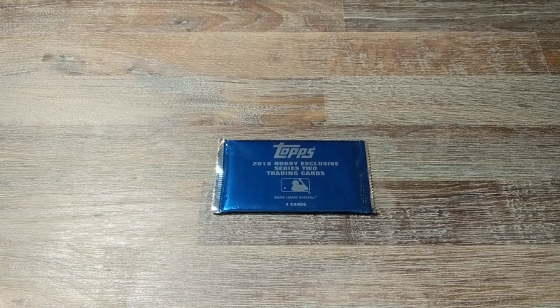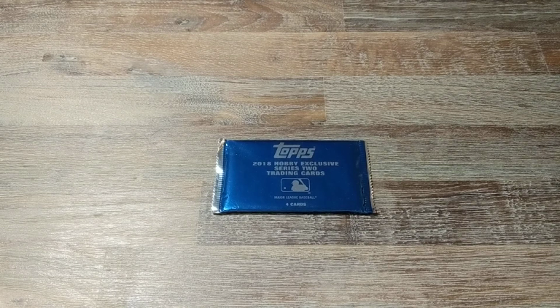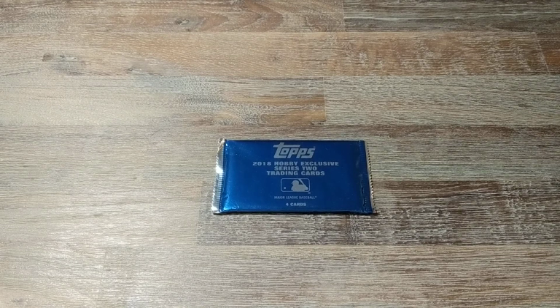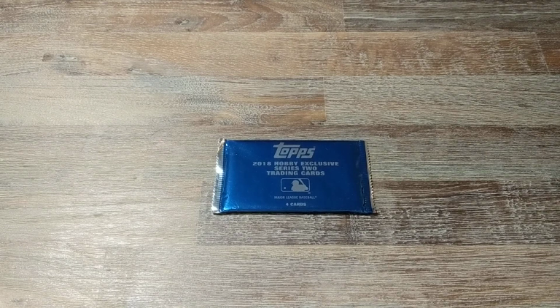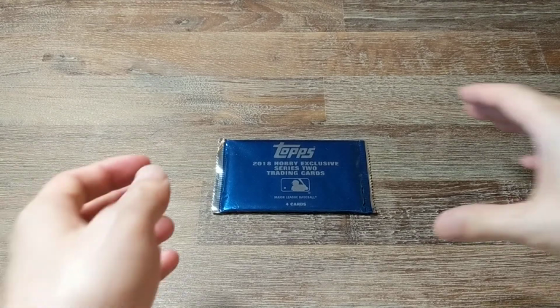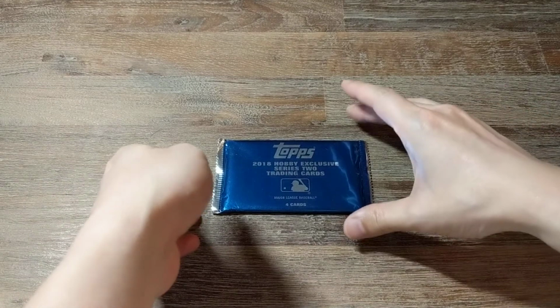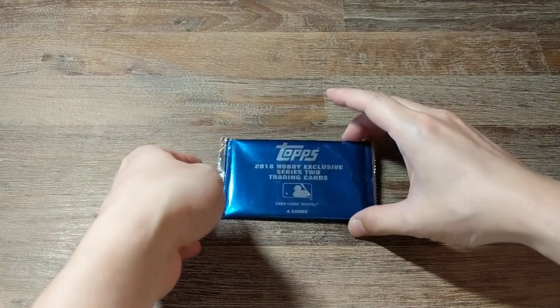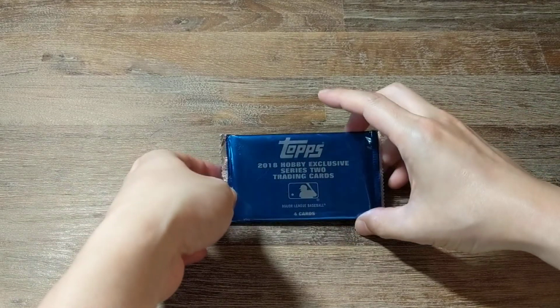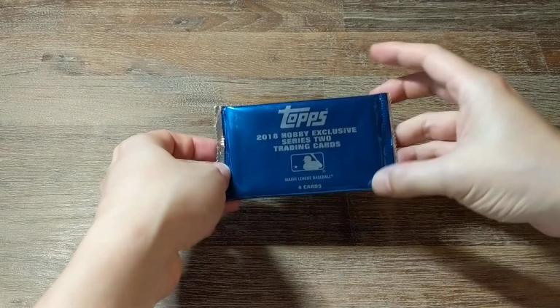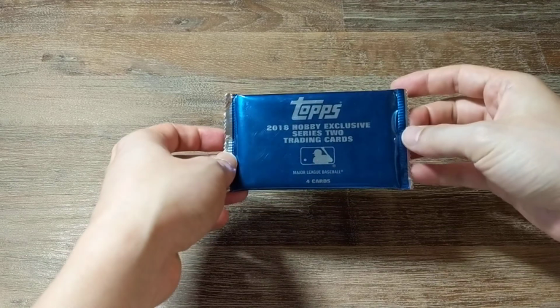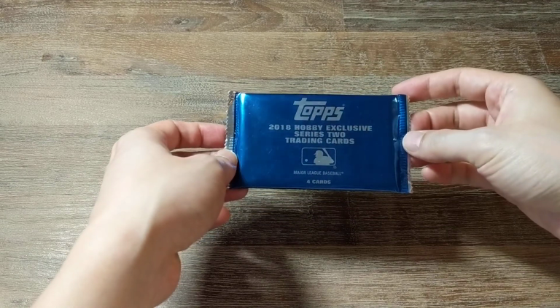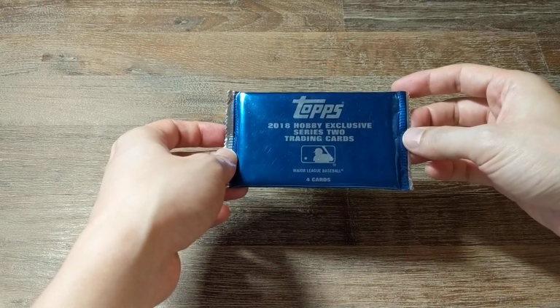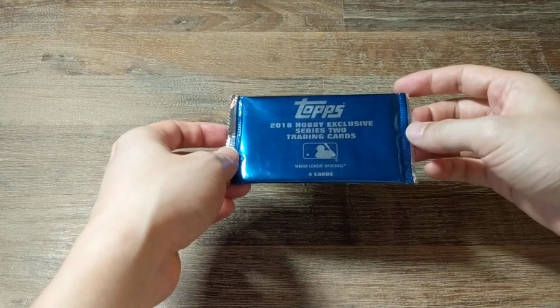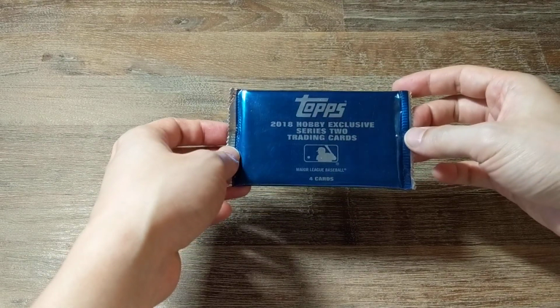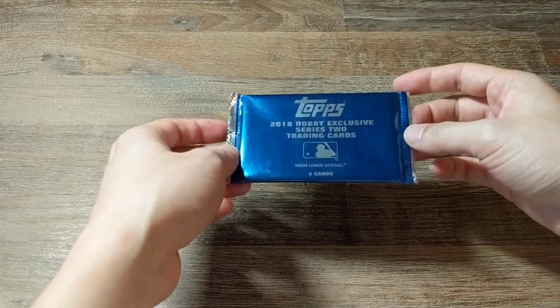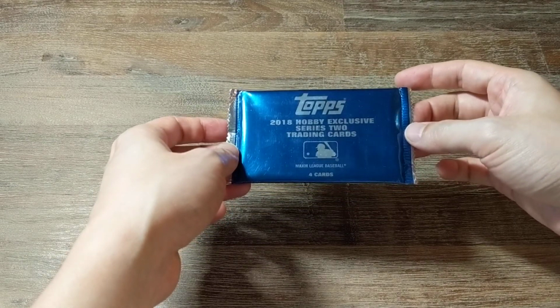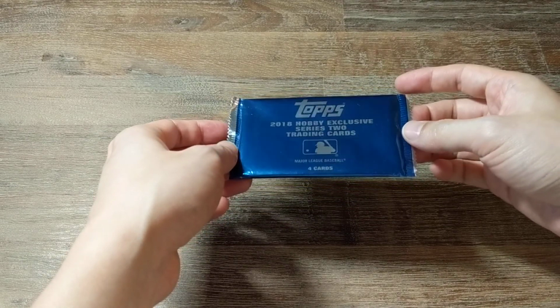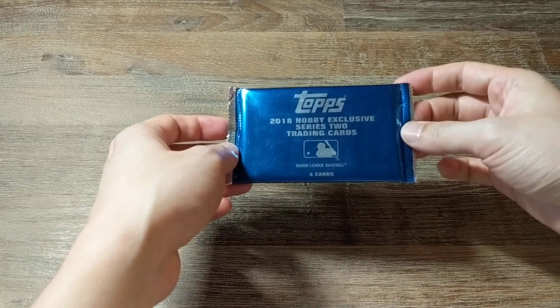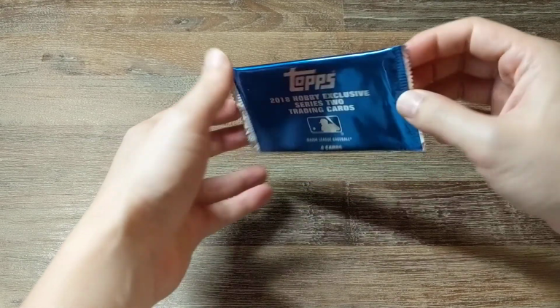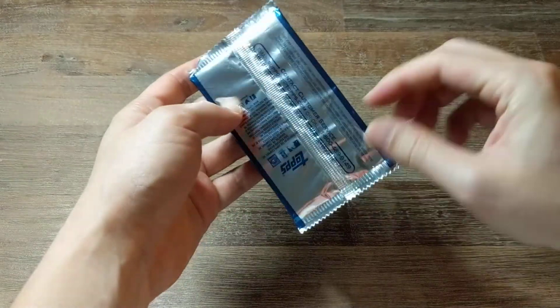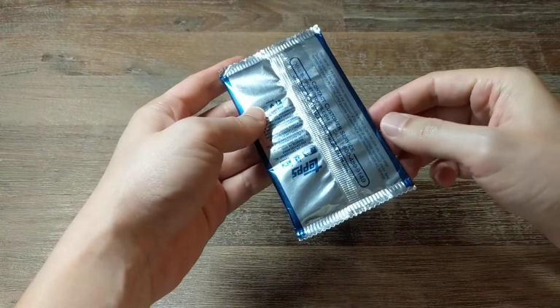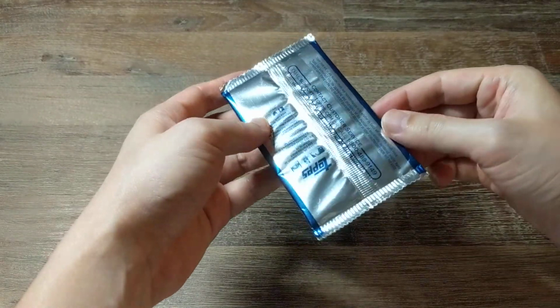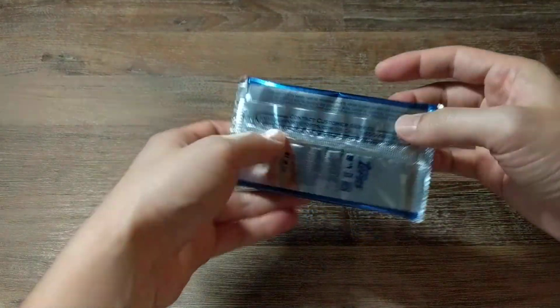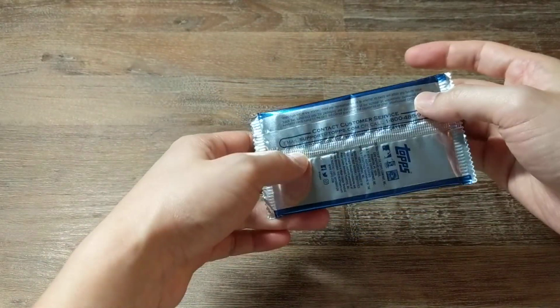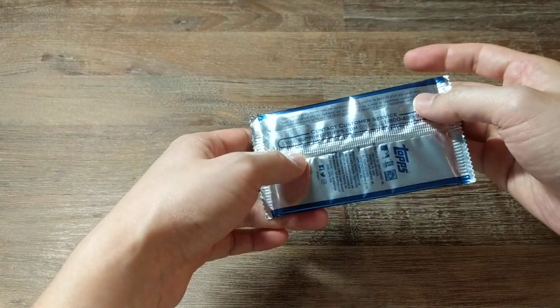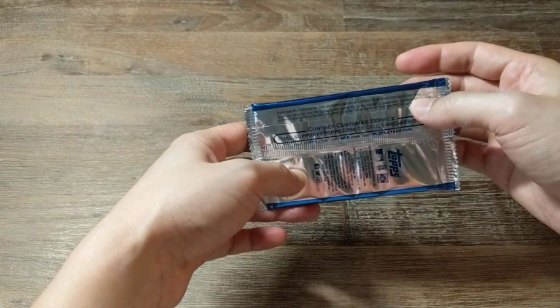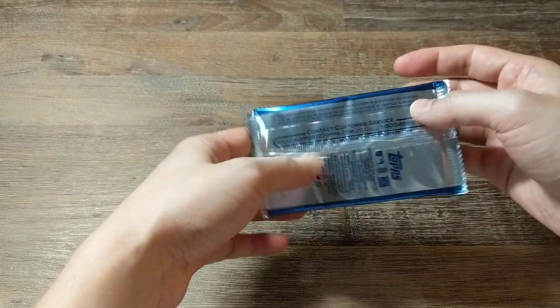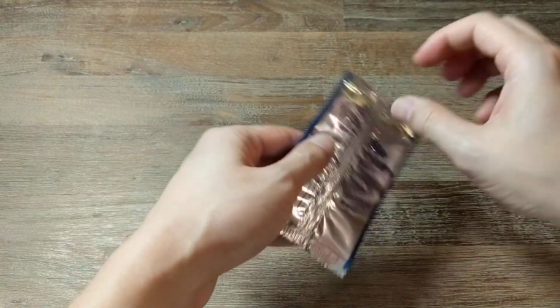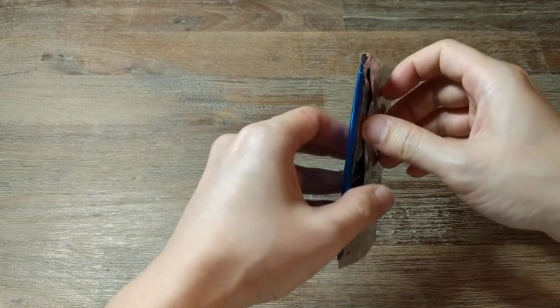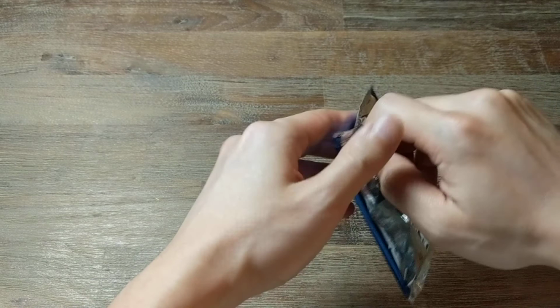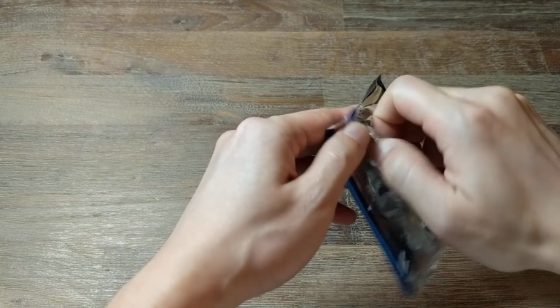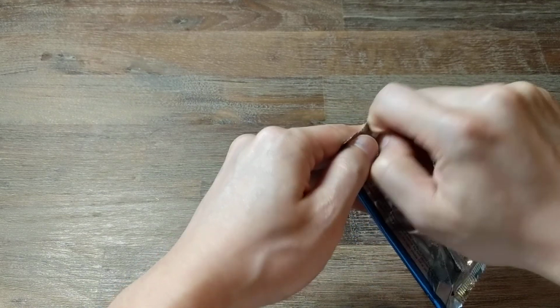Hey everyone, welcome back. Today I'm opening up a Topps Hobby Exclusive 2018 Series 2 Silver Pack — I guess that's what they call it. Alright, let's see what we get here.